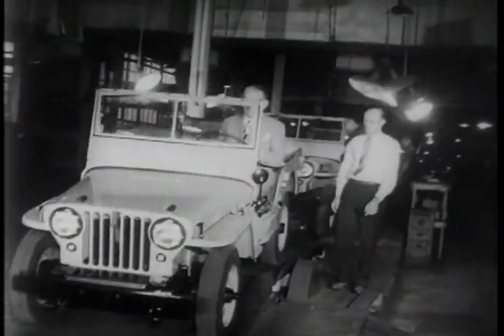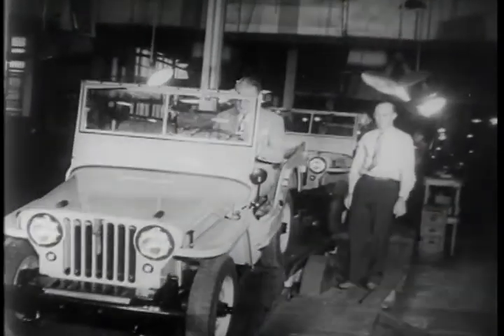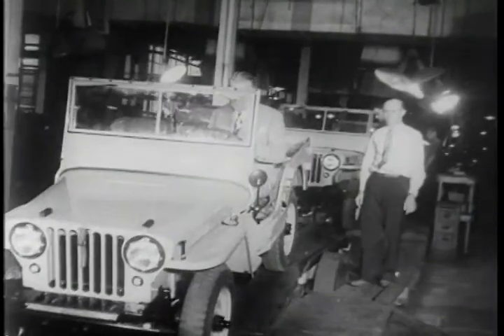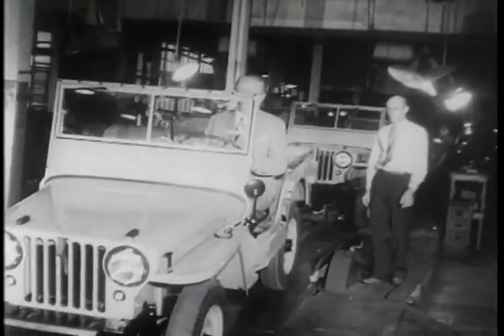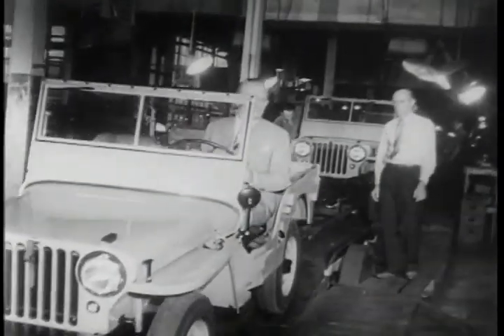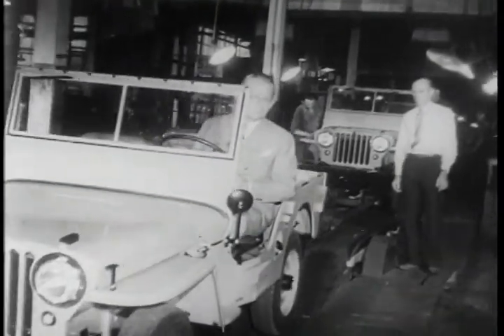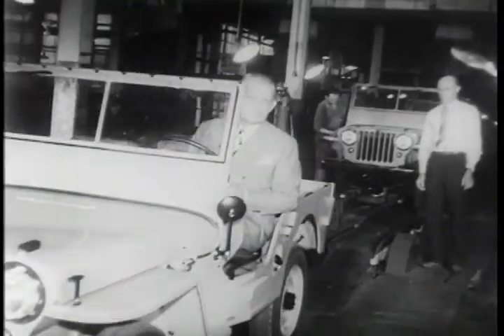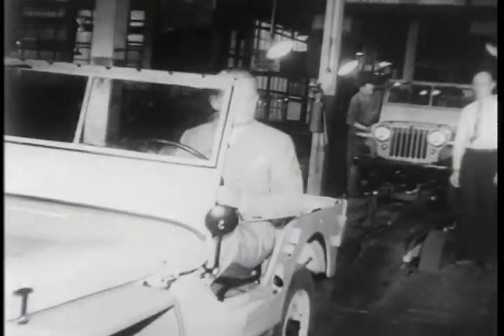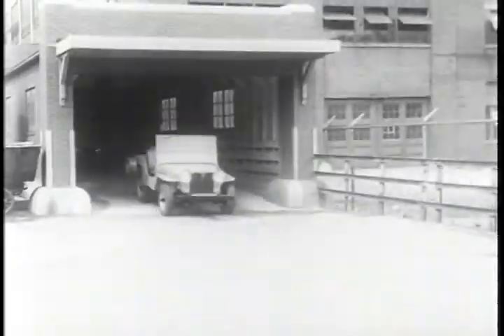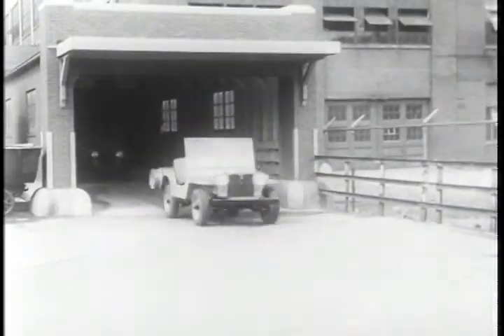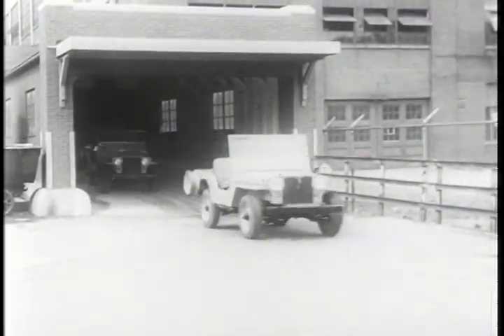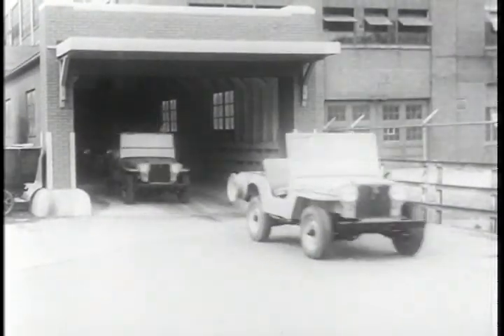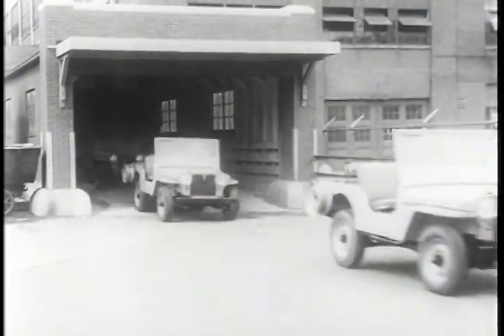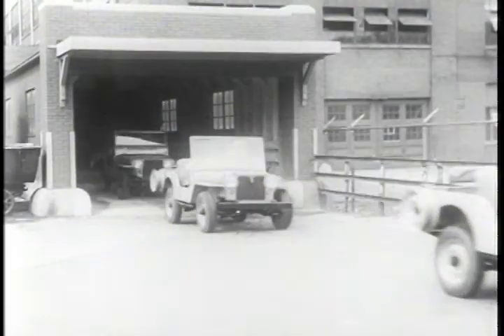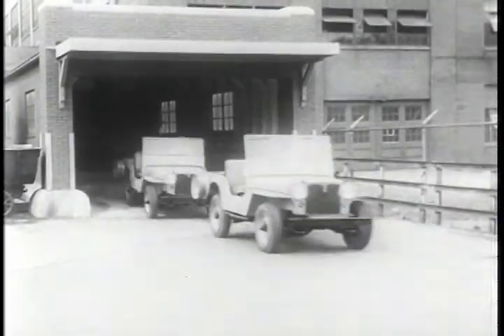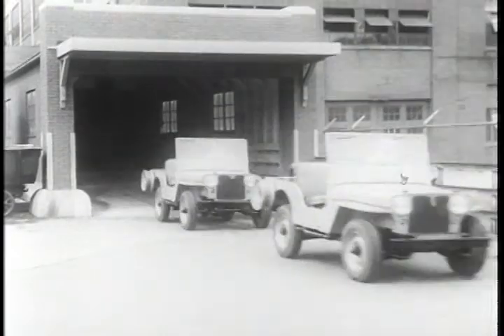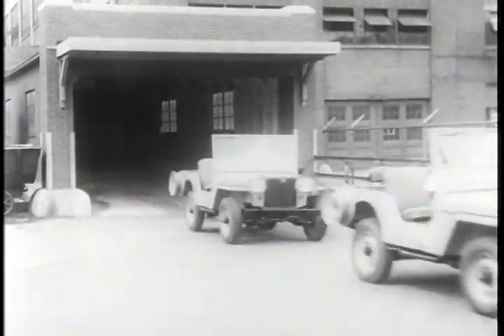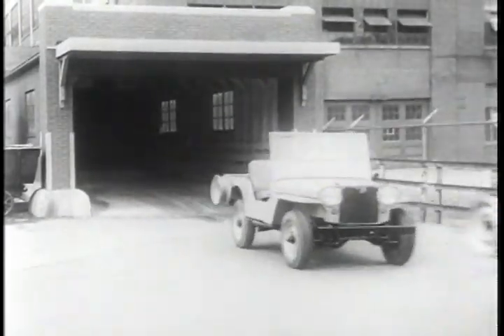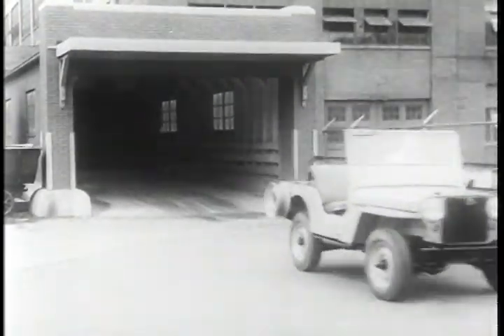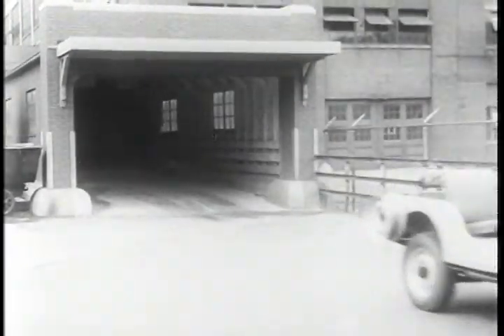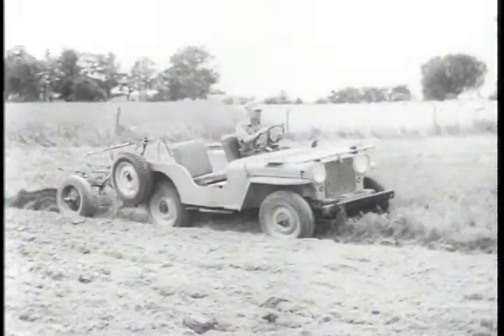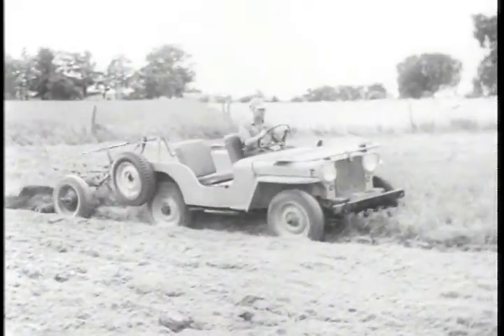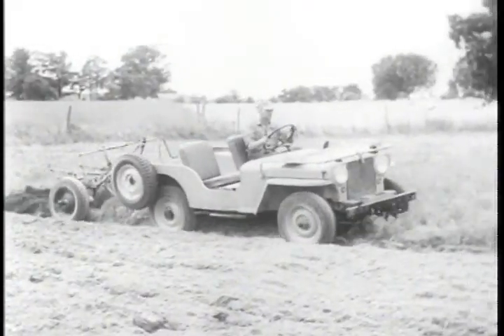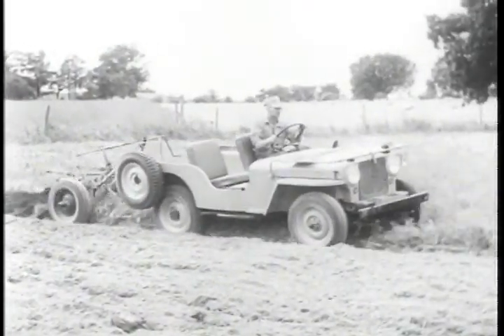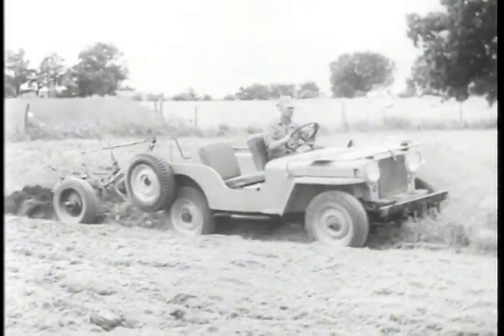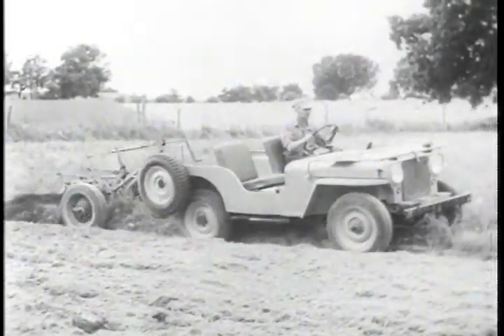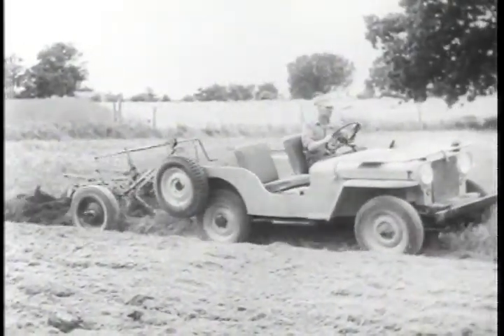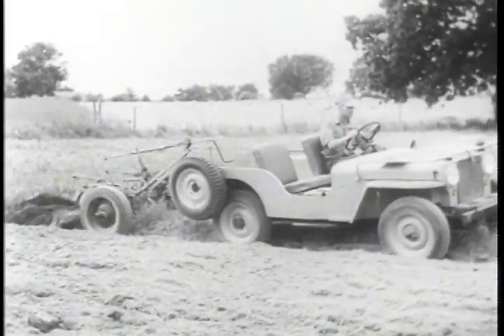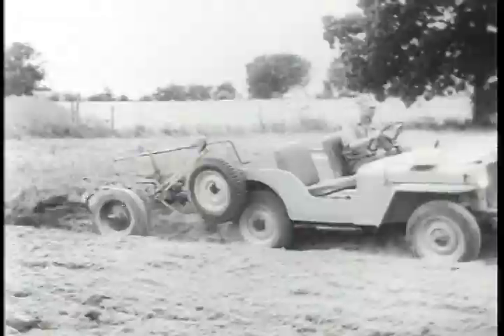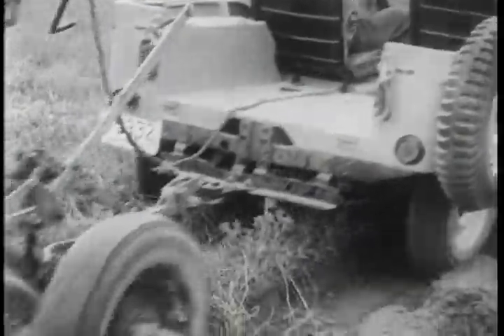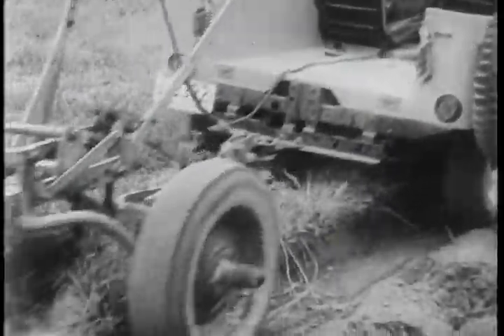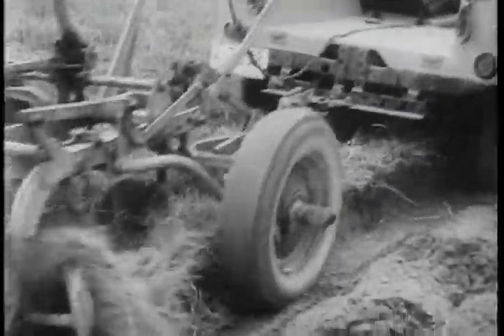Having covered itself with glory at the four corners of global war, the sturdy jeep rolls off the Willys Overland assembly line in civilian garb. This post-war model will figuratively turn the swords of war into plowshares of peace.